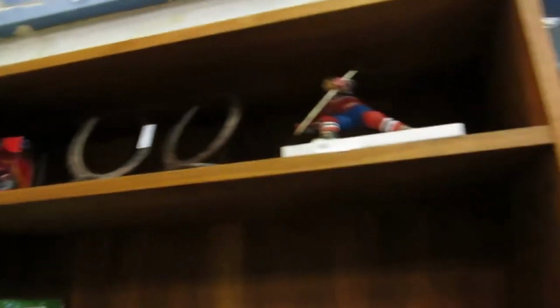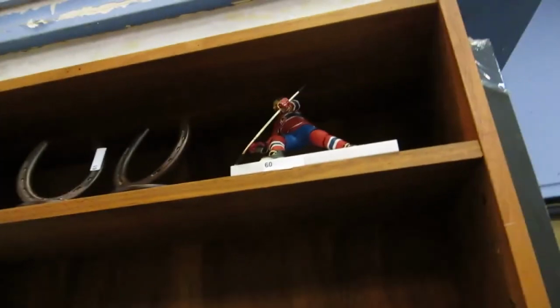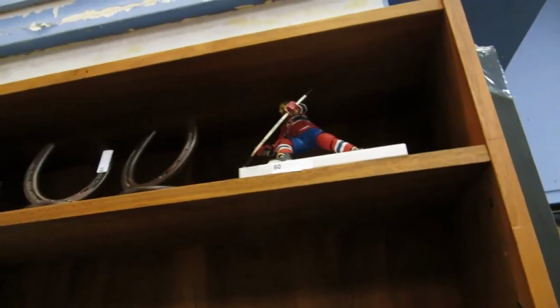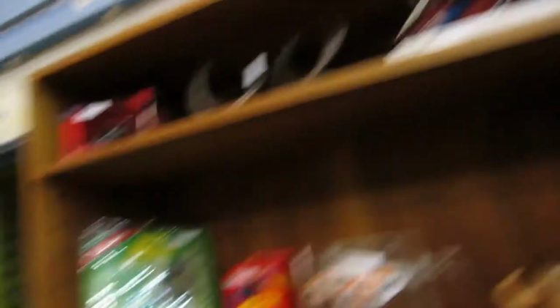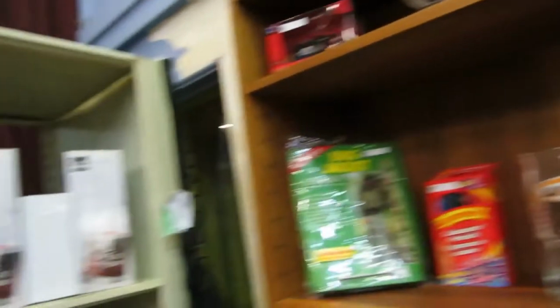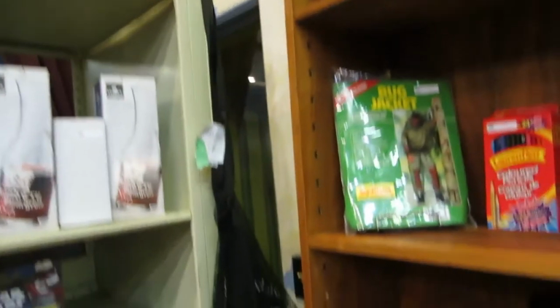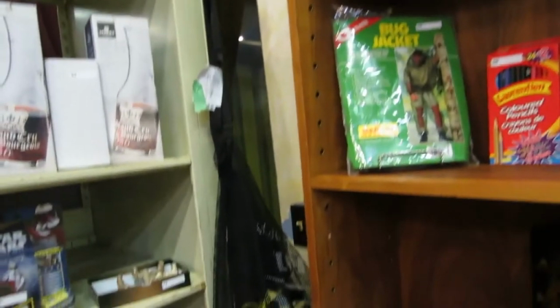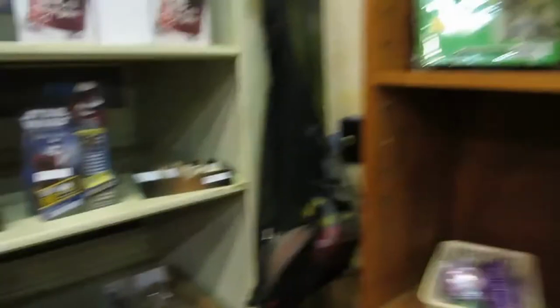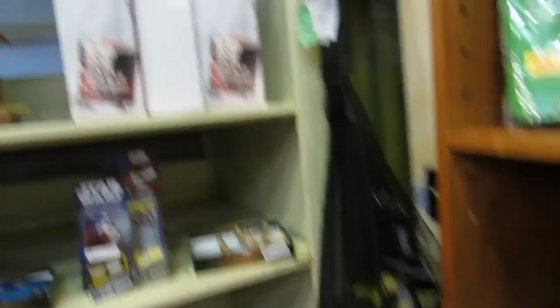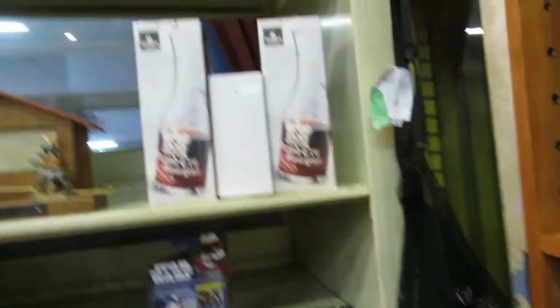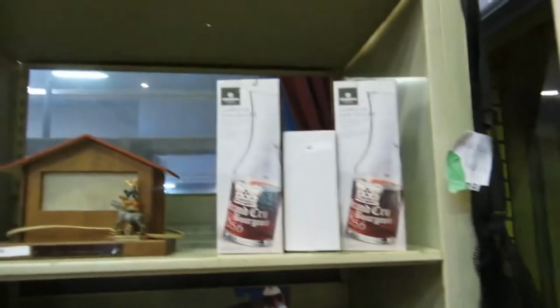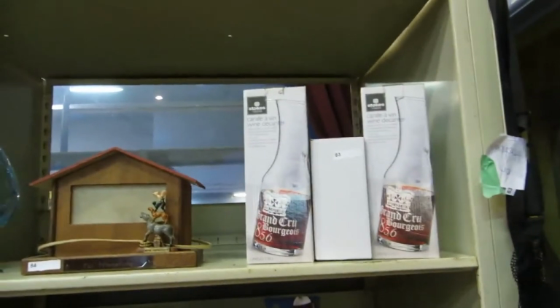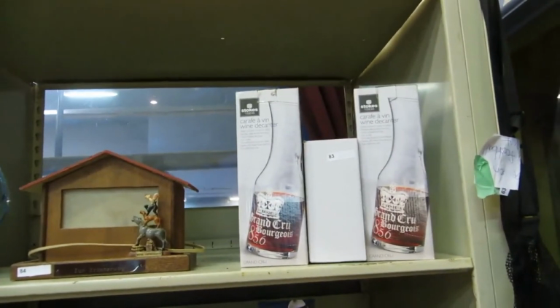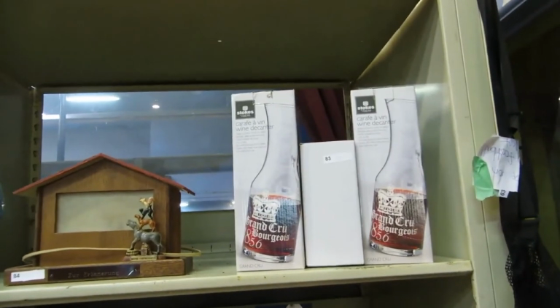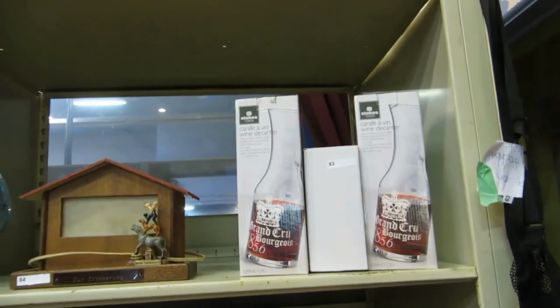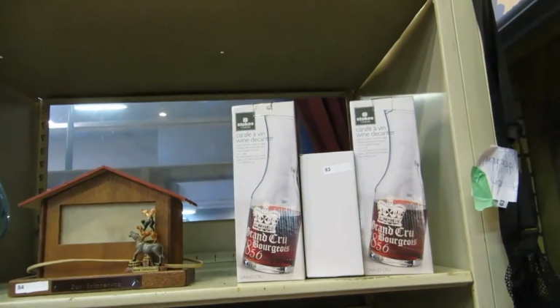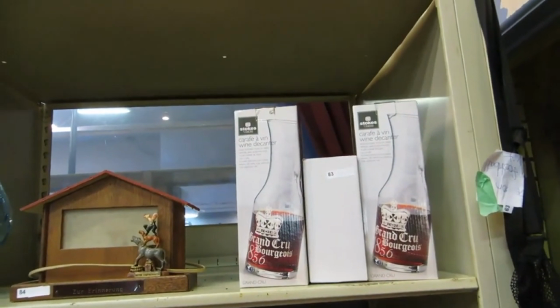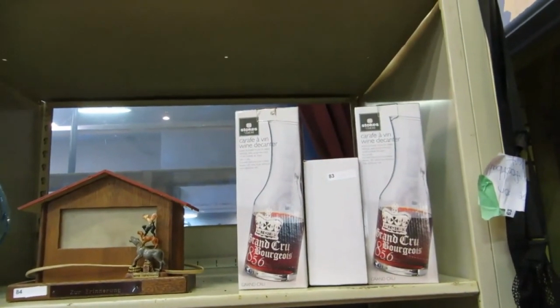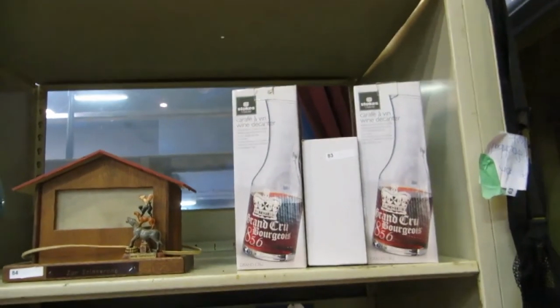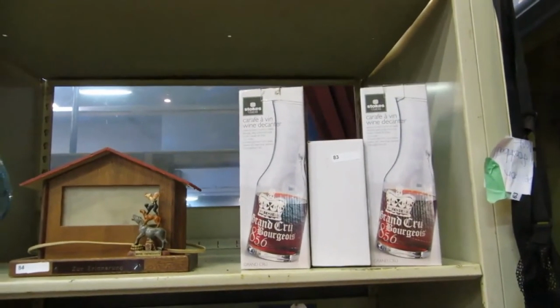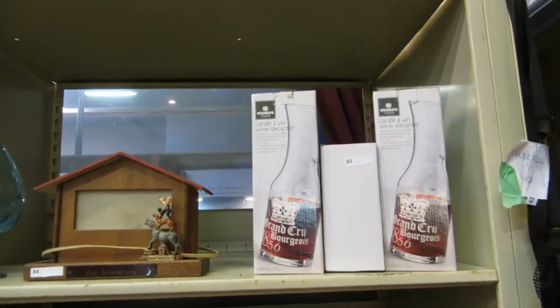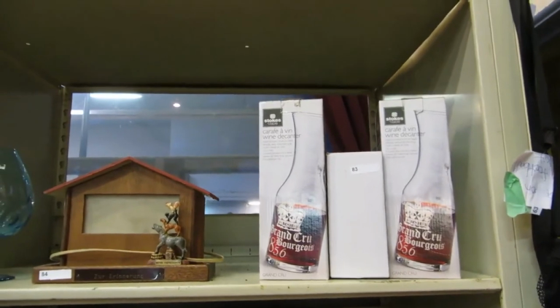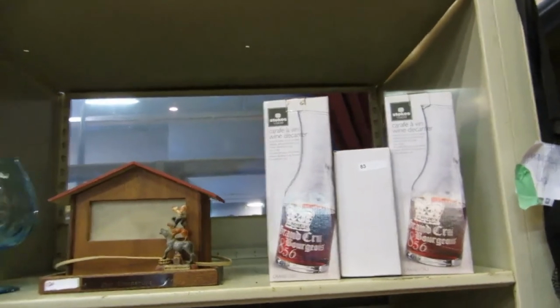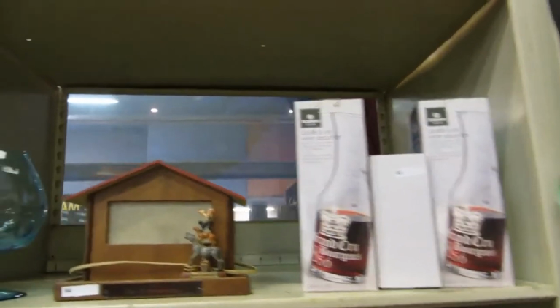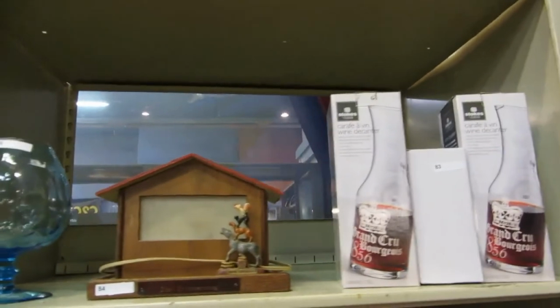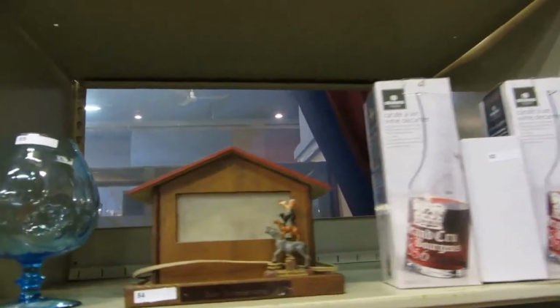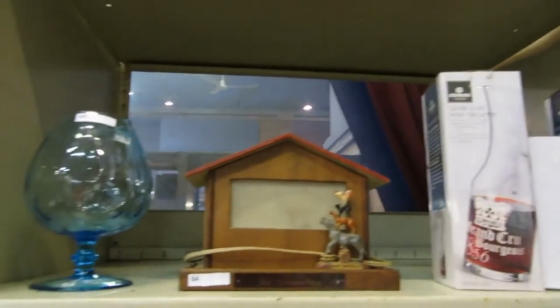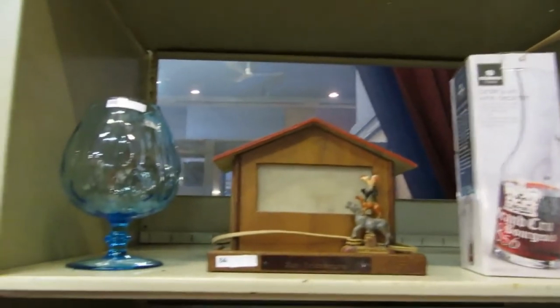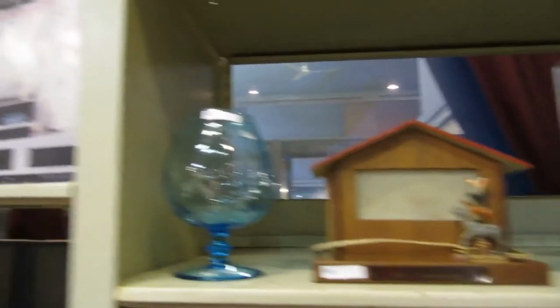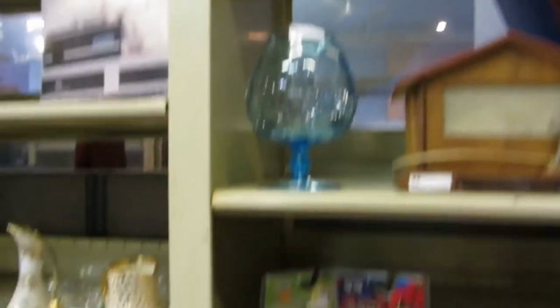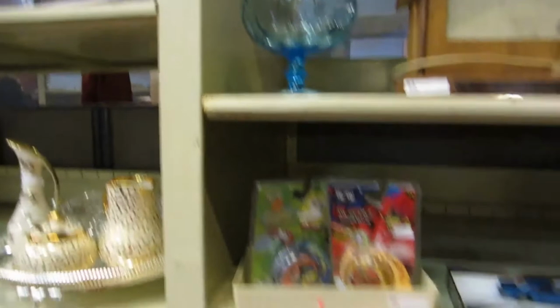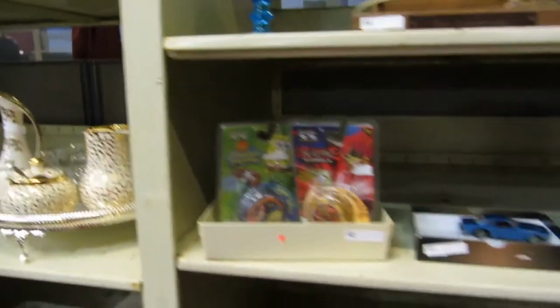And then we've got another good find. Flag football set, some craft items. We've got a carafe, a stoke's table, and a lamp that wasn't paid for. Big blue glass, yo-yos.